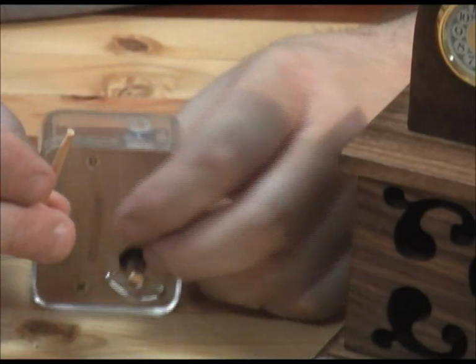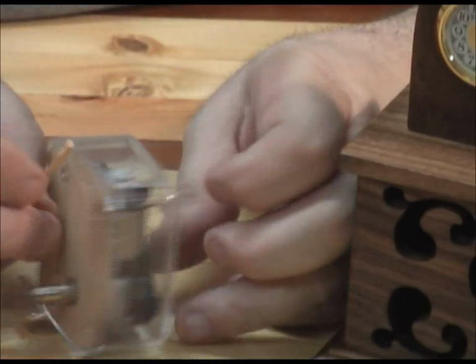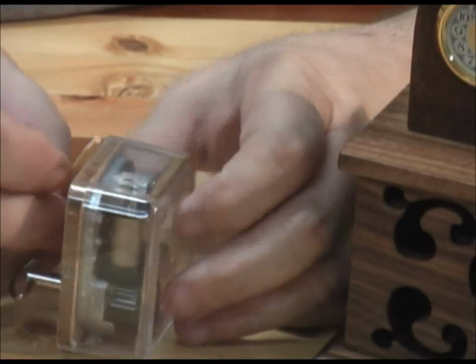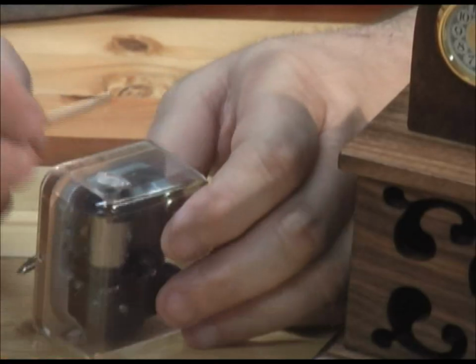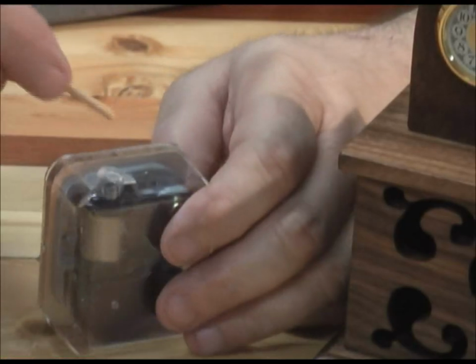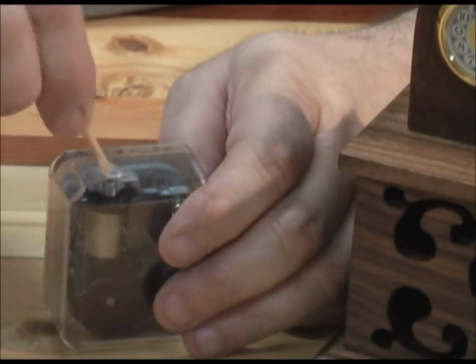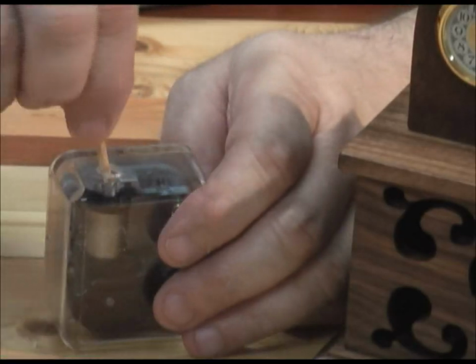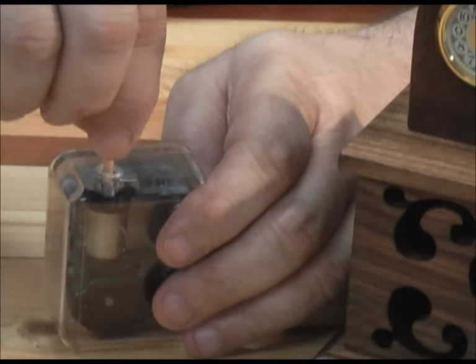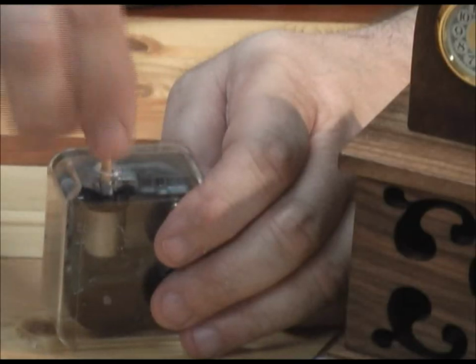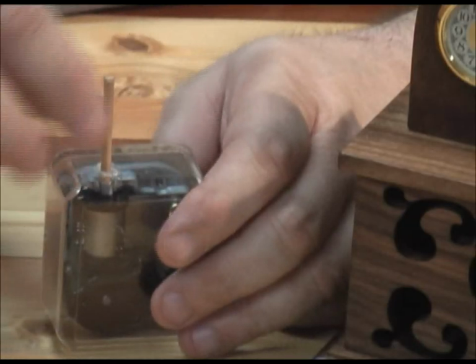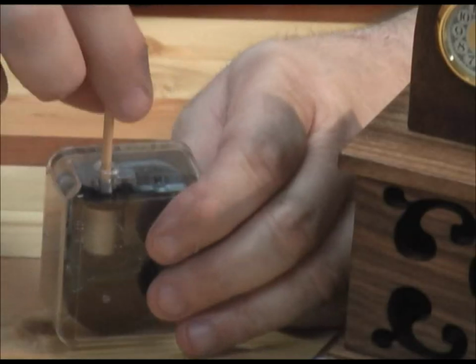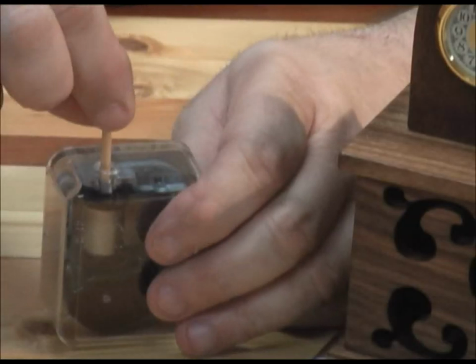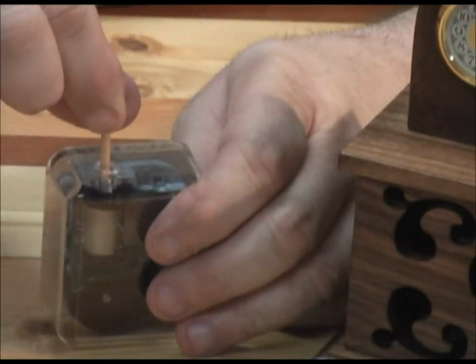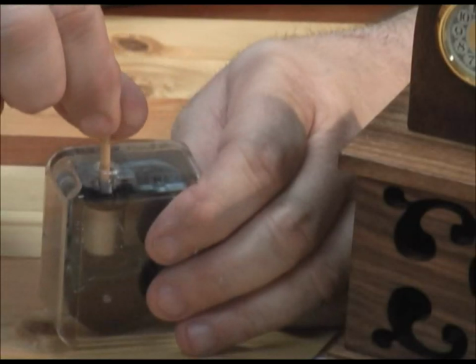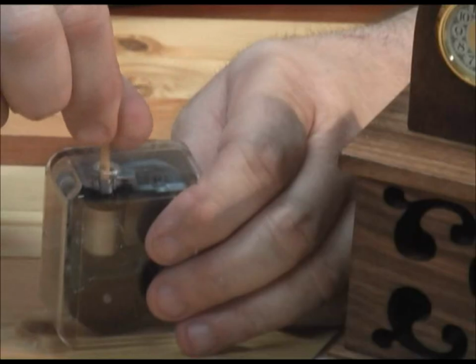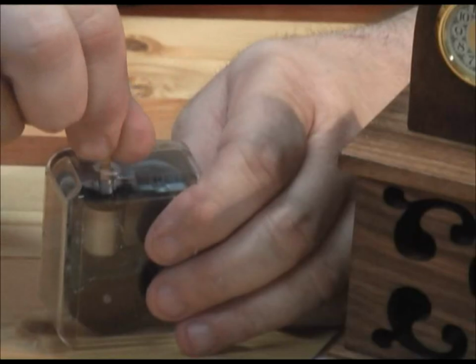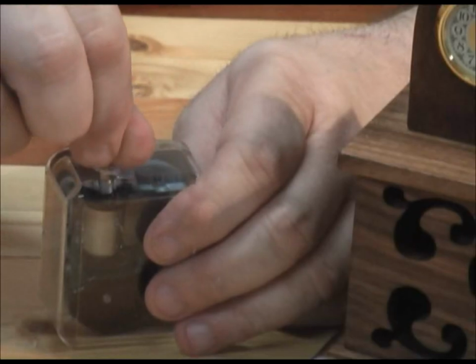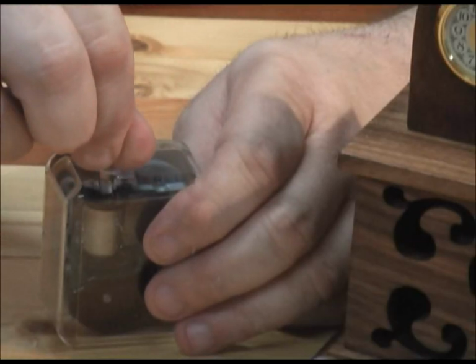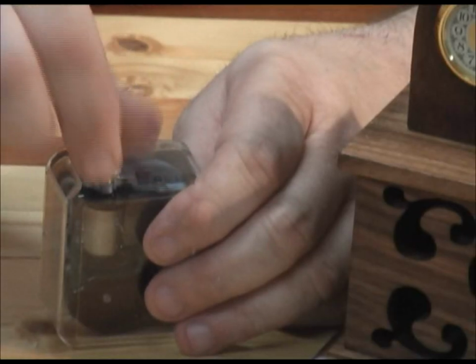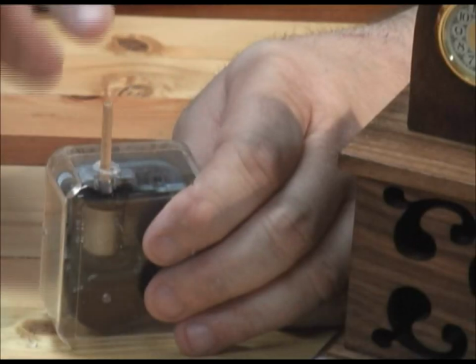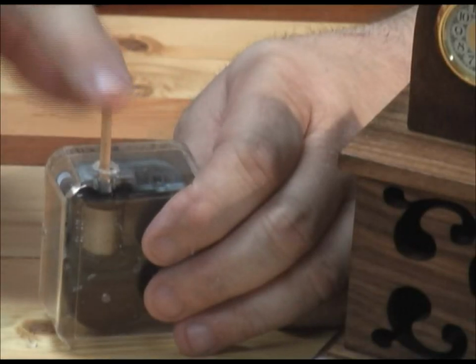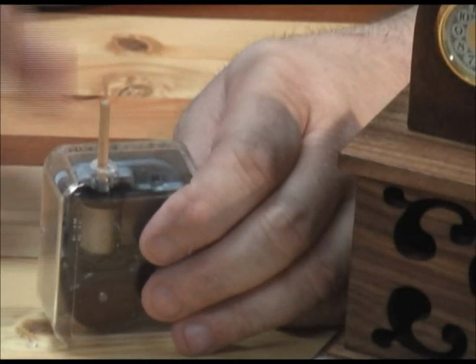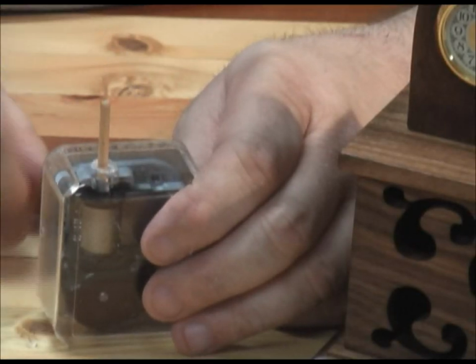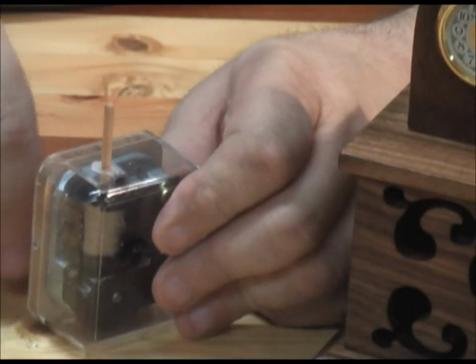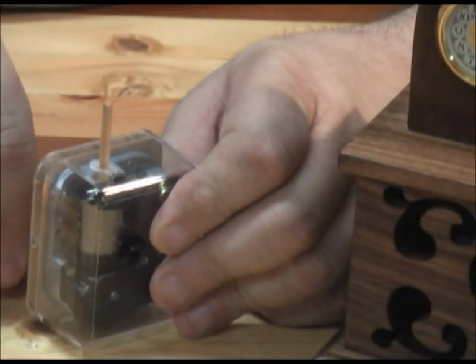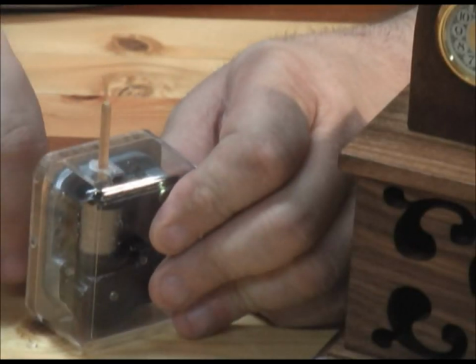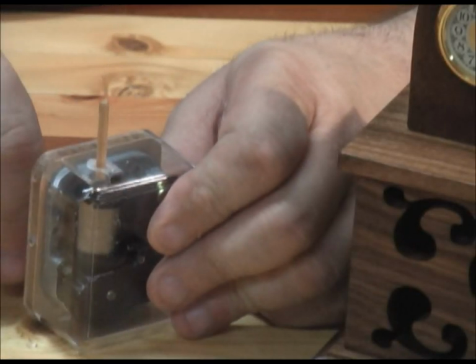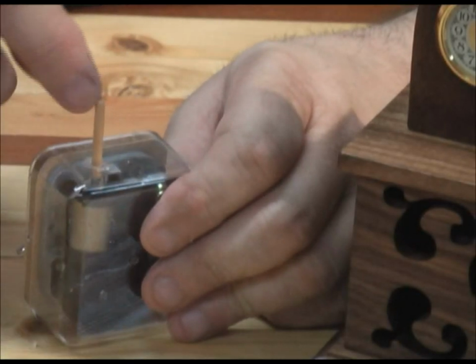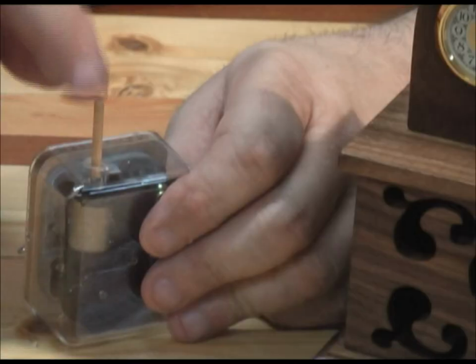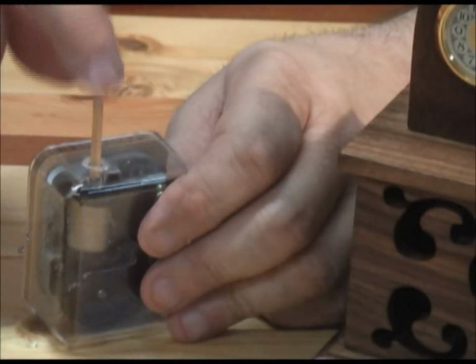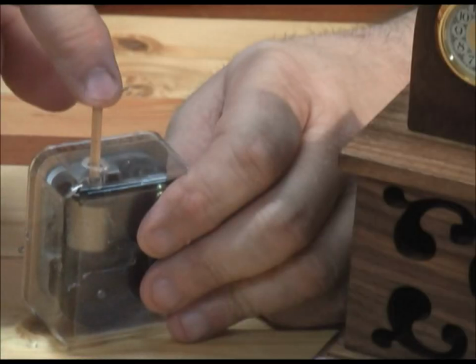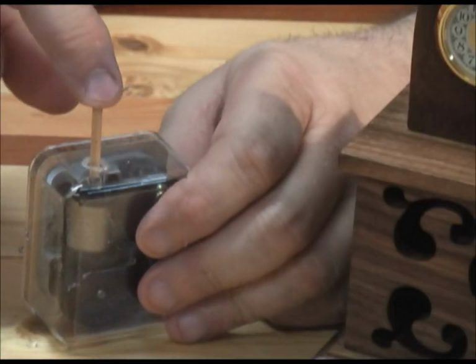When you take your music movement and push the shaft down into the hole, you'll have to spin it and you'll feel it when it finally catches, then you can push it in. When you wind up the music movement, this shaft will turn.